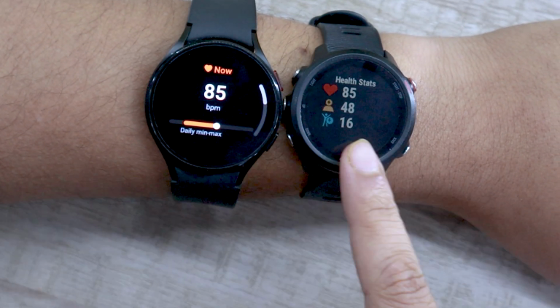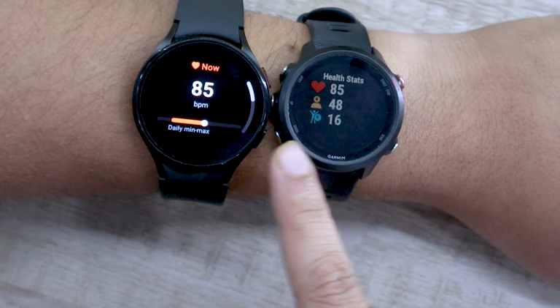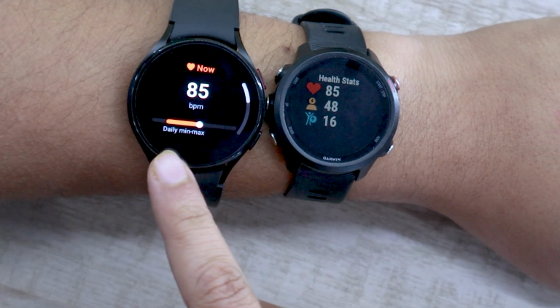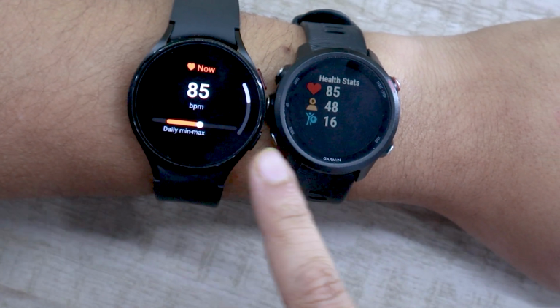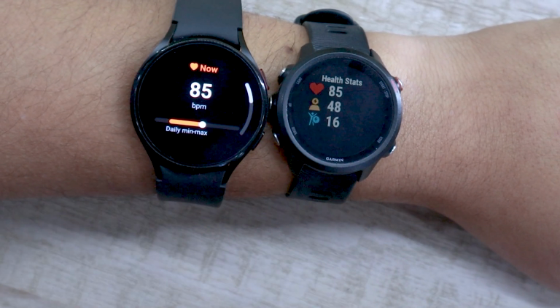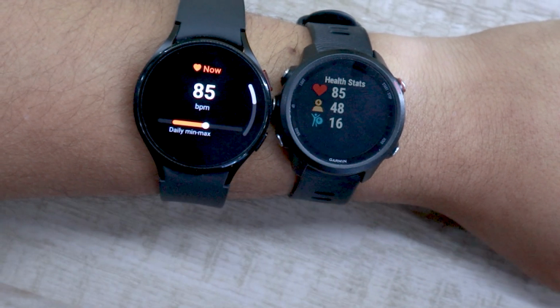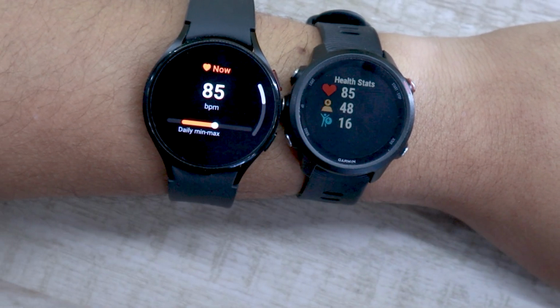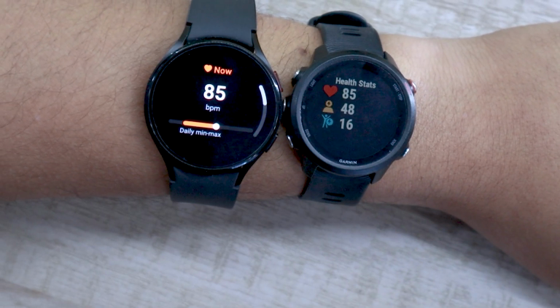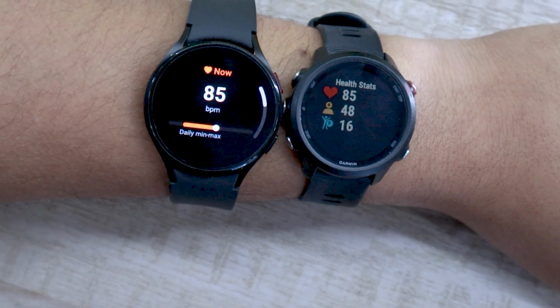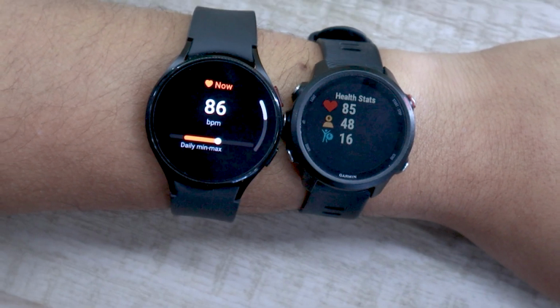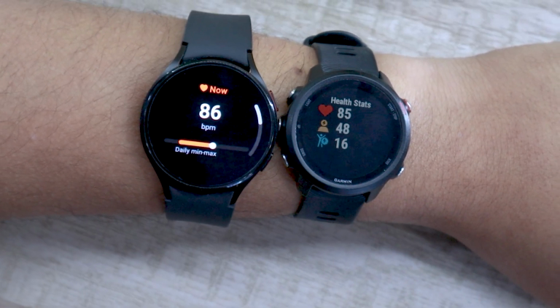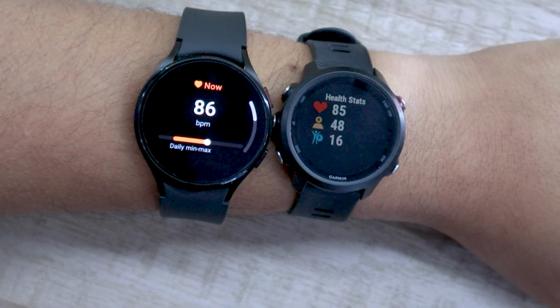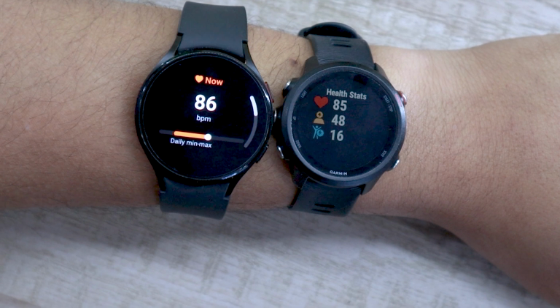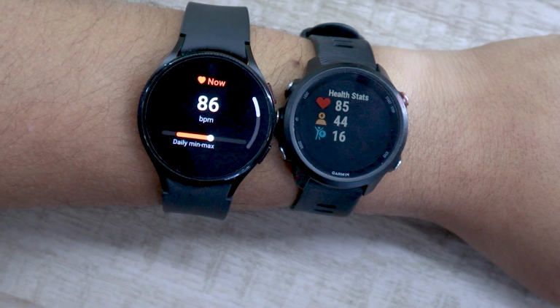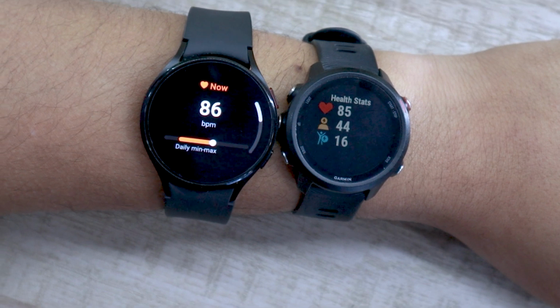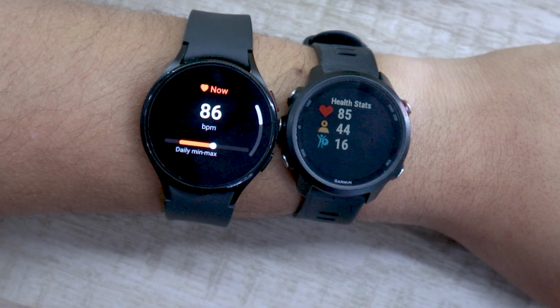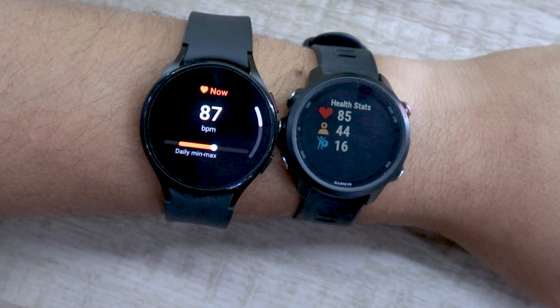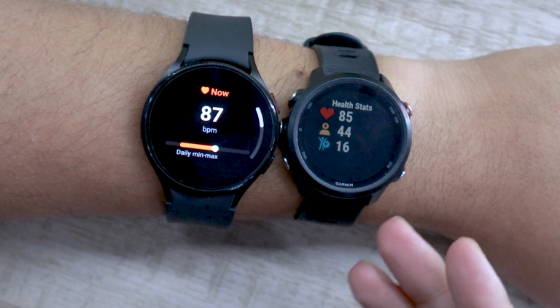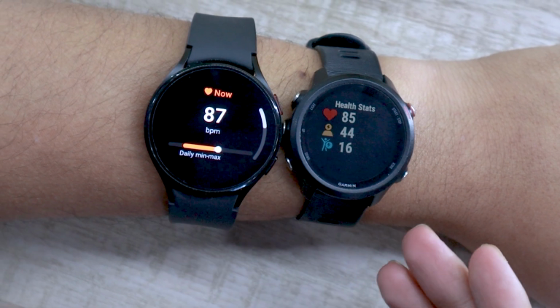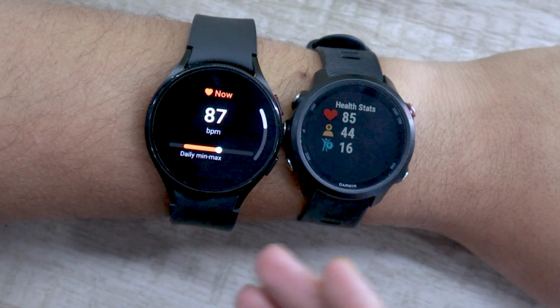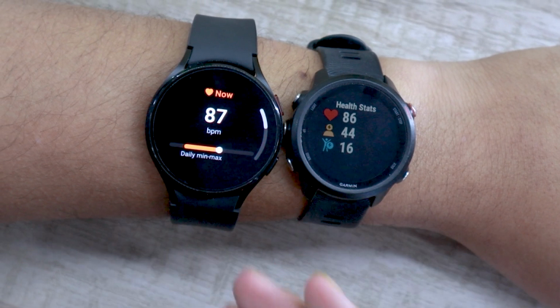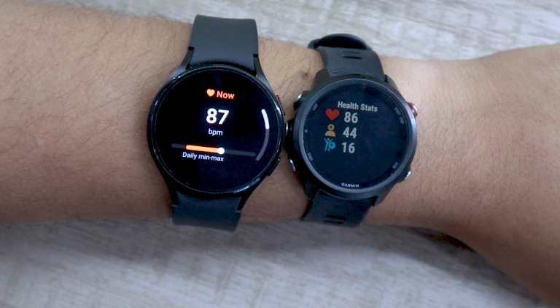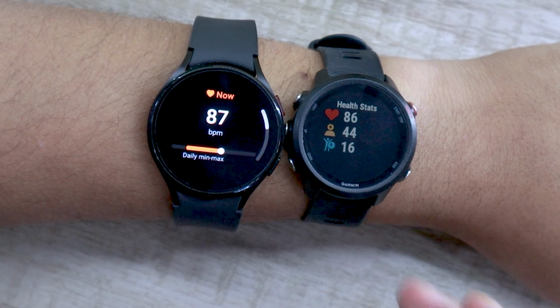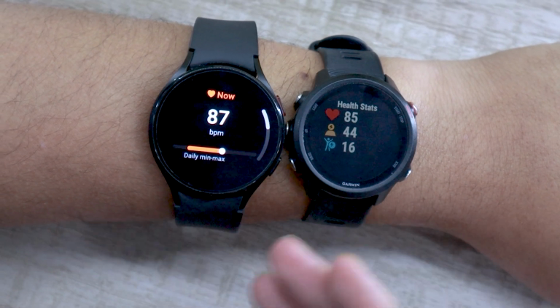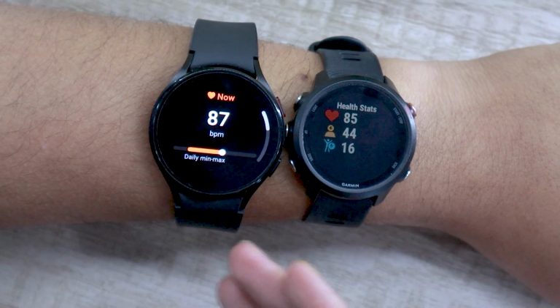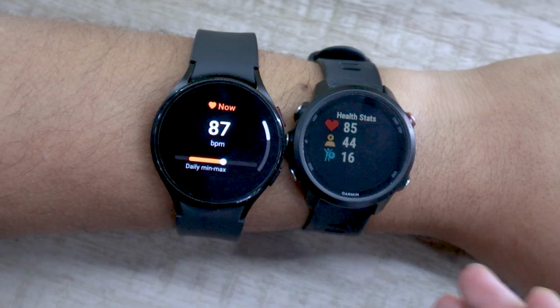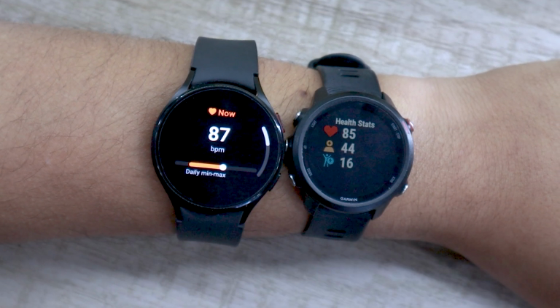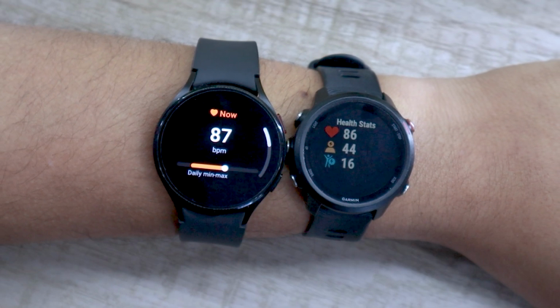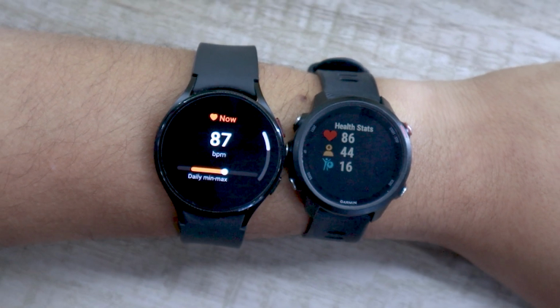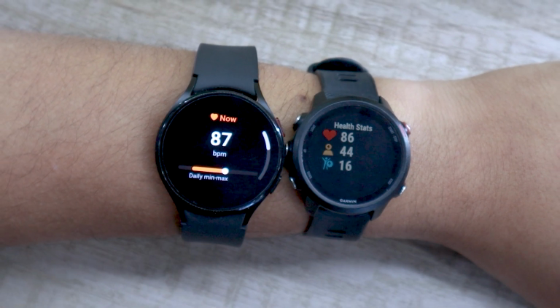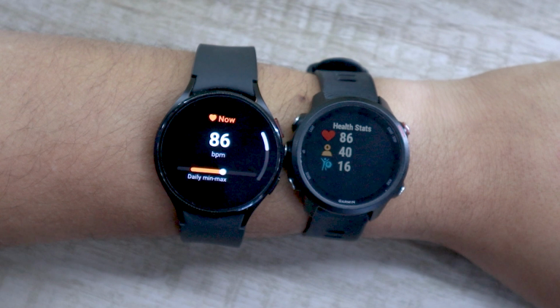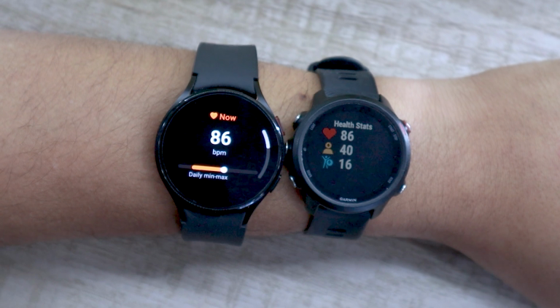How do you feel about your Watch 4 accuracy? Do tell me in the comment section down below. You can also check my Garmin 245M accuracy test video using the i button.